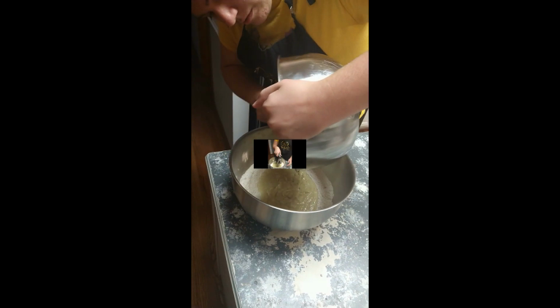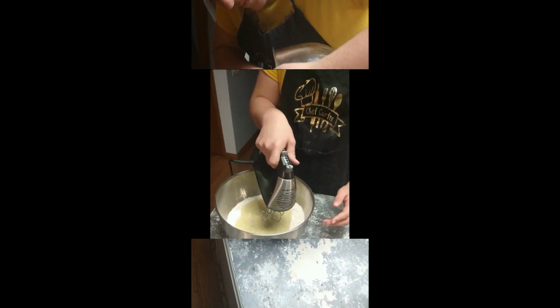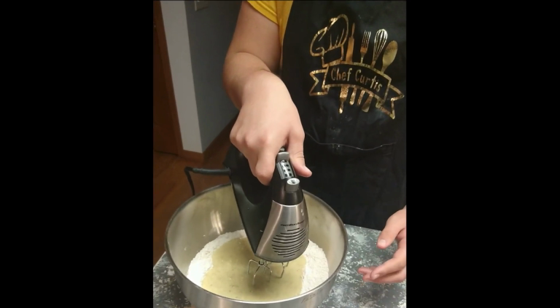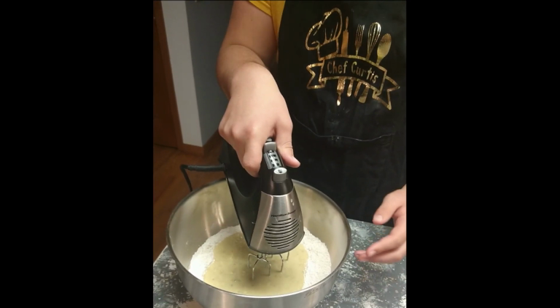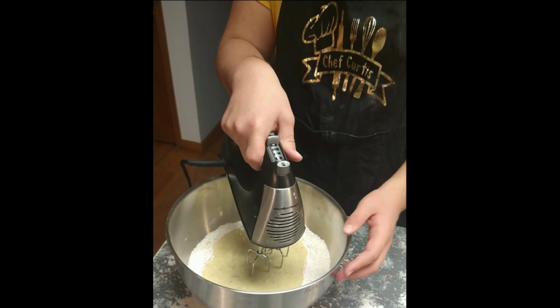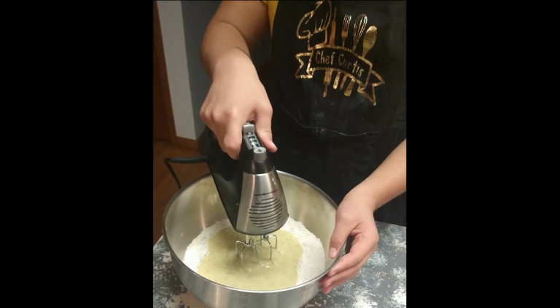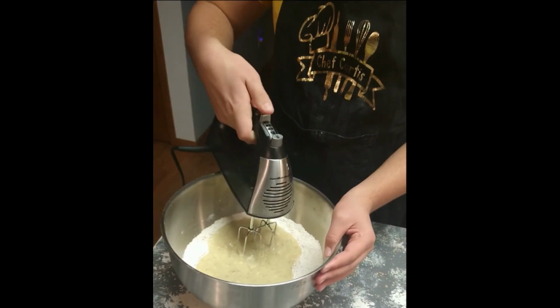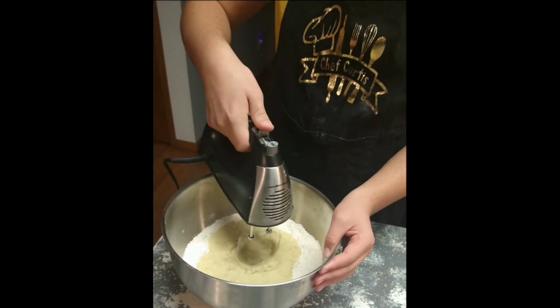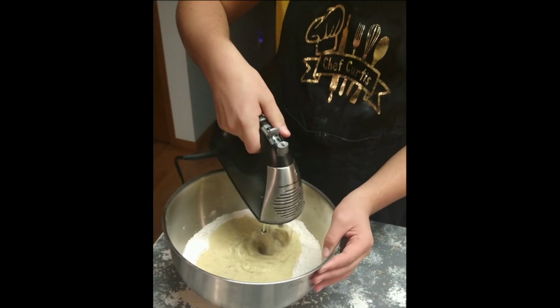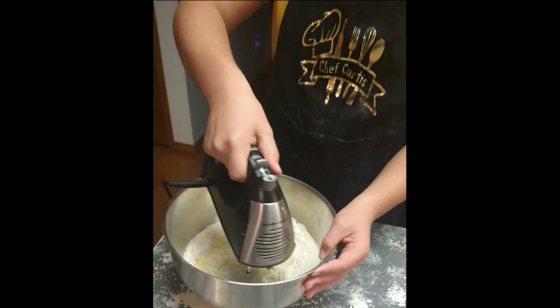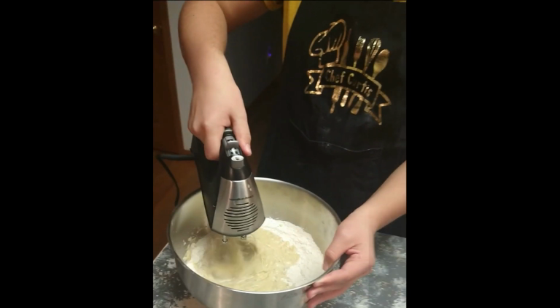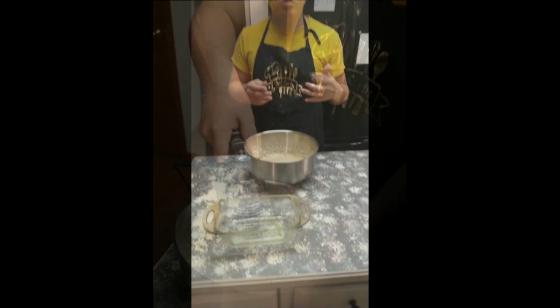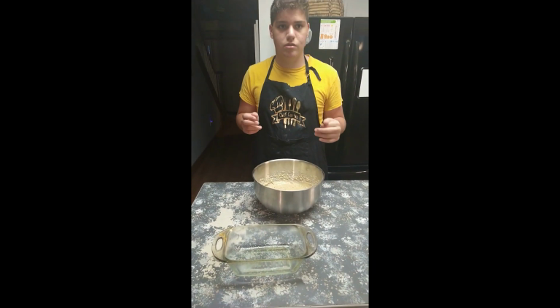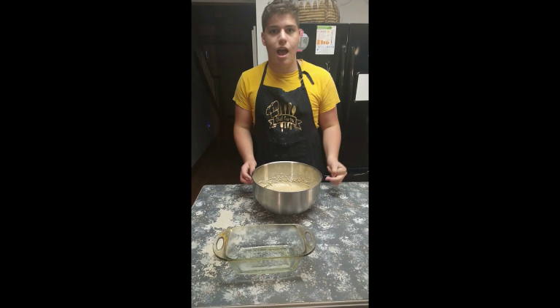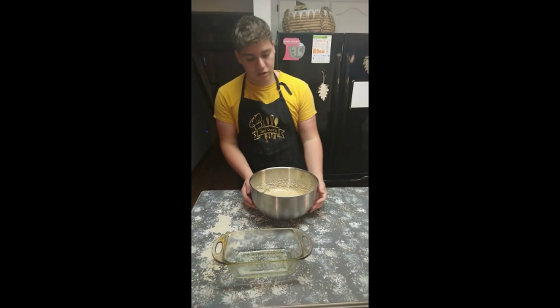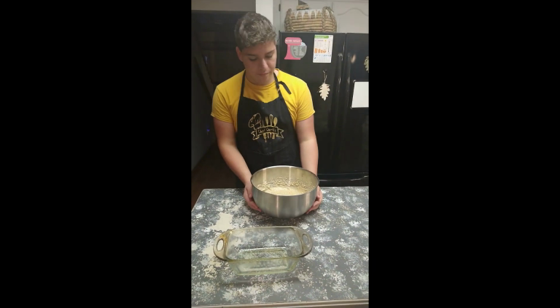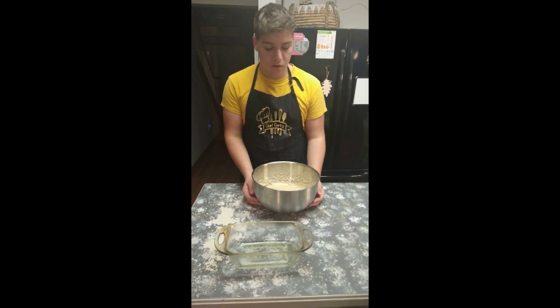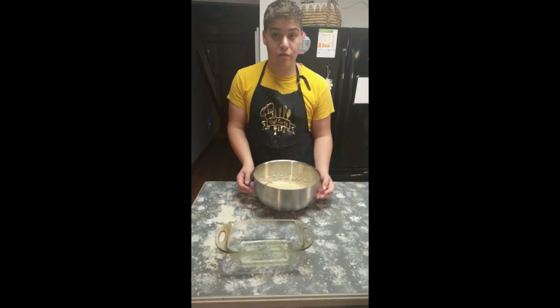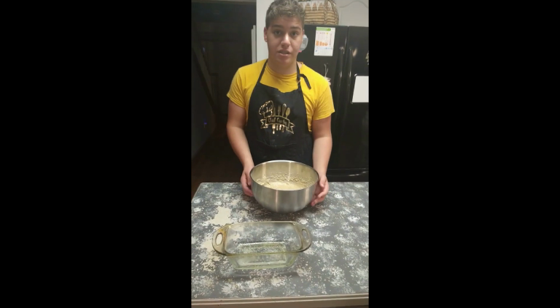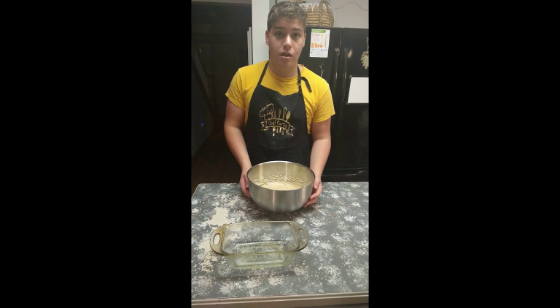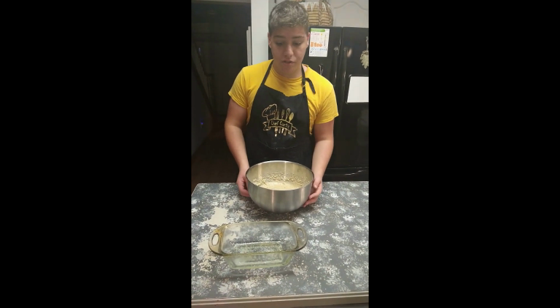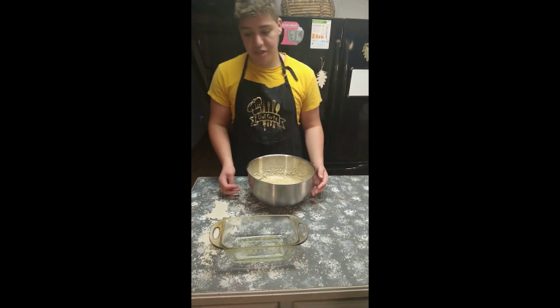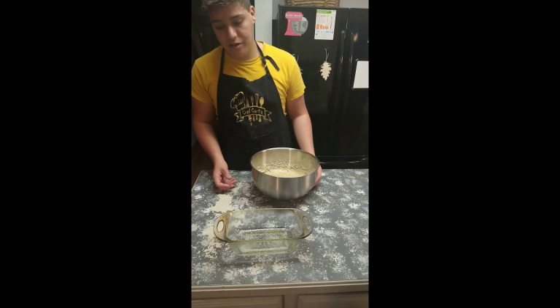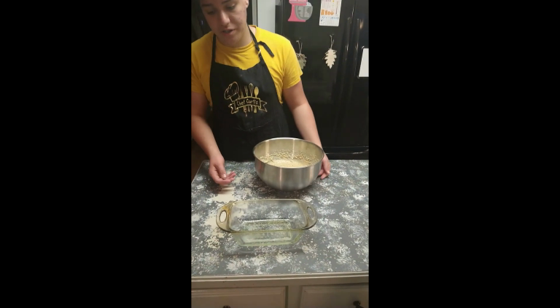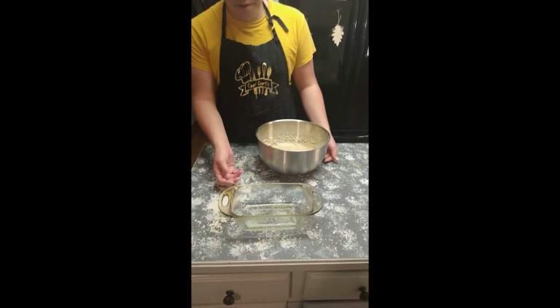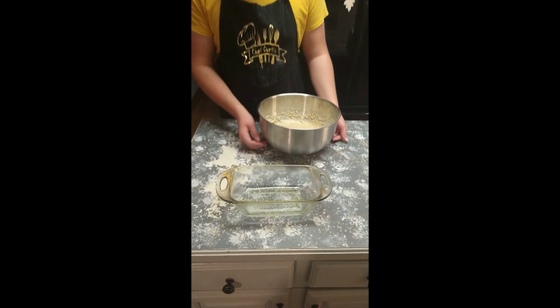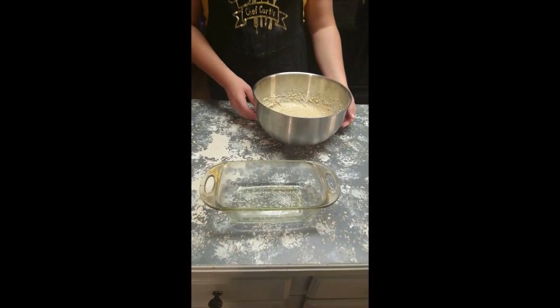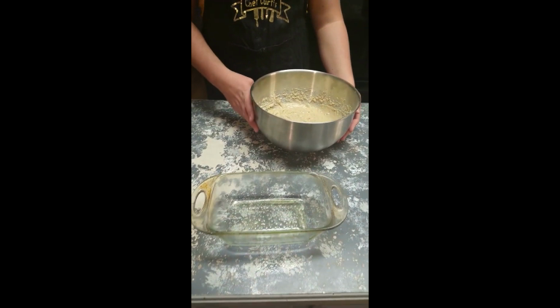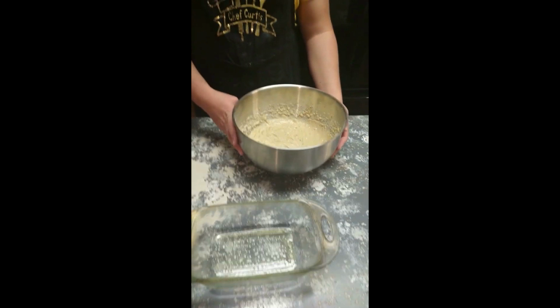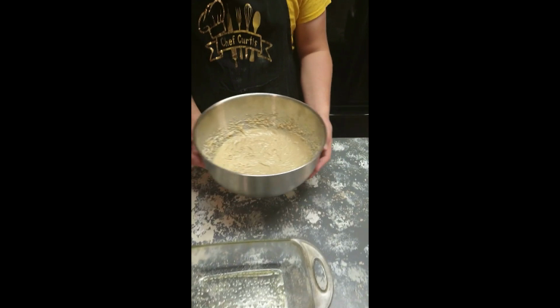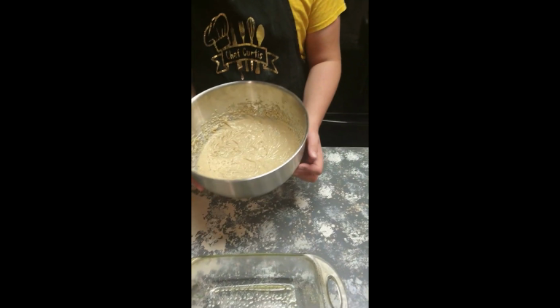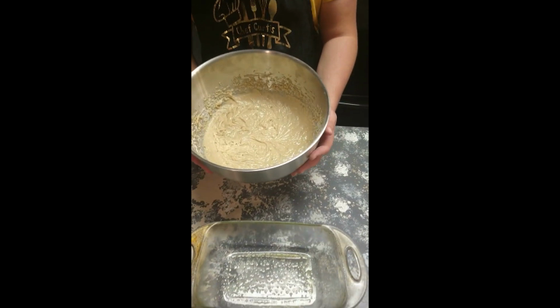Now mix it up really good with a mixer. After you've mixed all the ingredients, use cooking spray to grease the bread pan and pour all the ingredients into the pan.